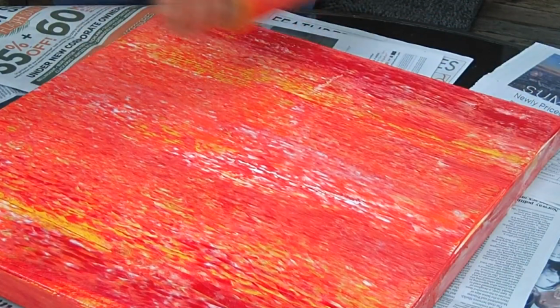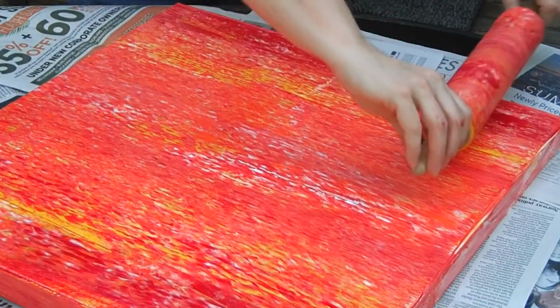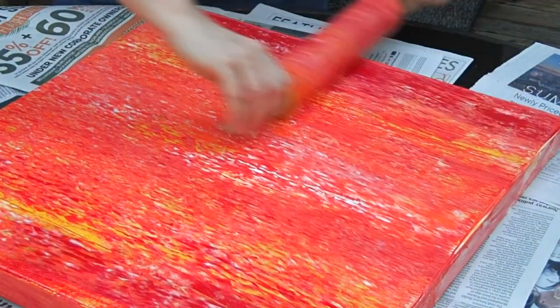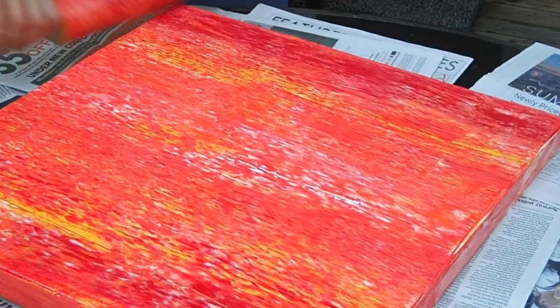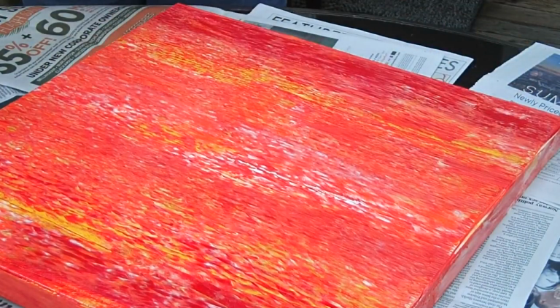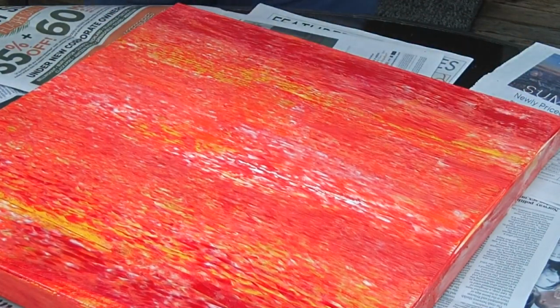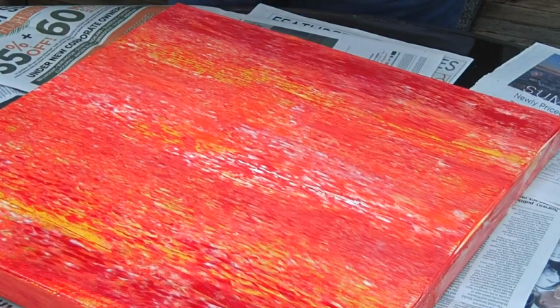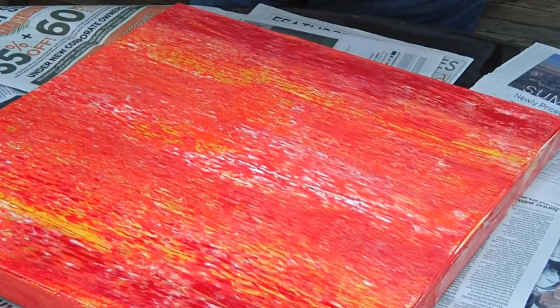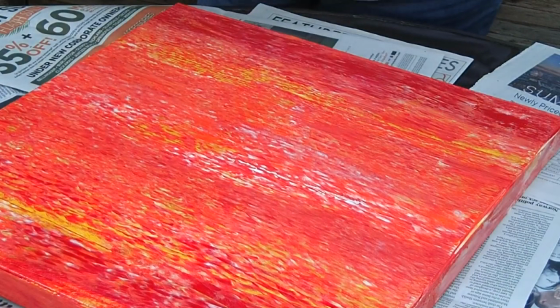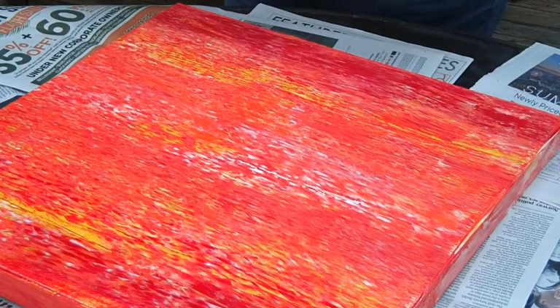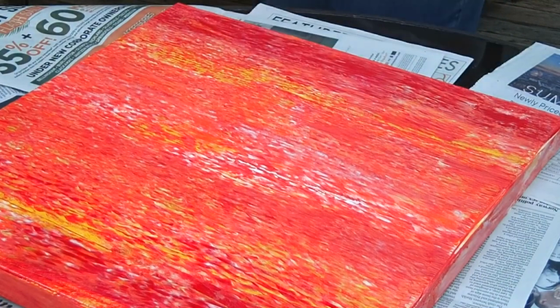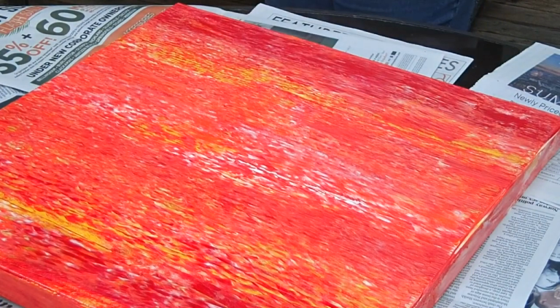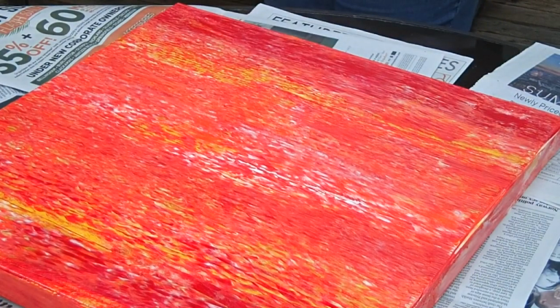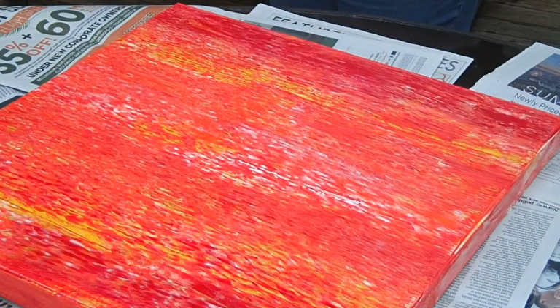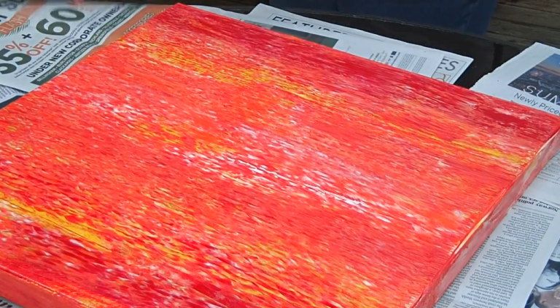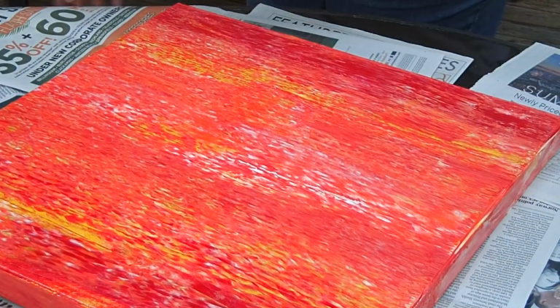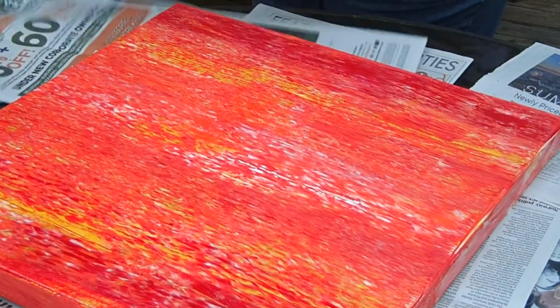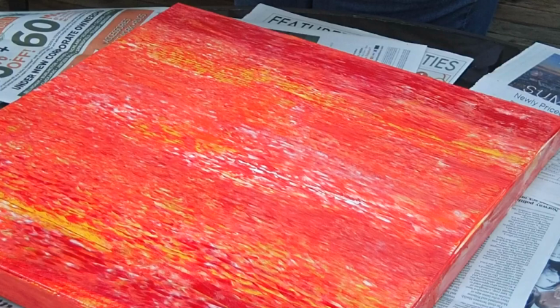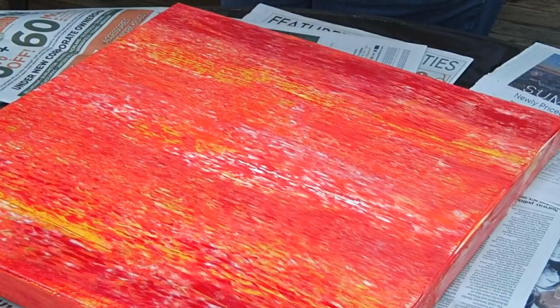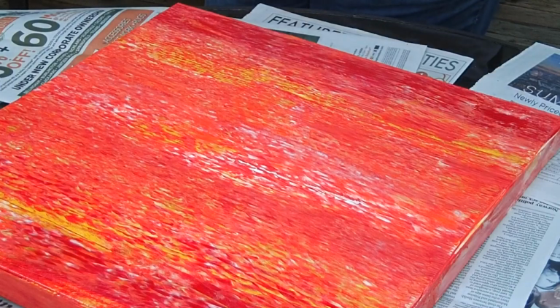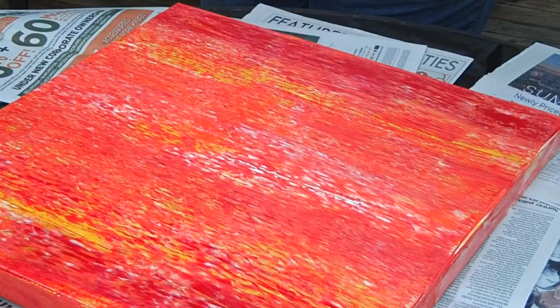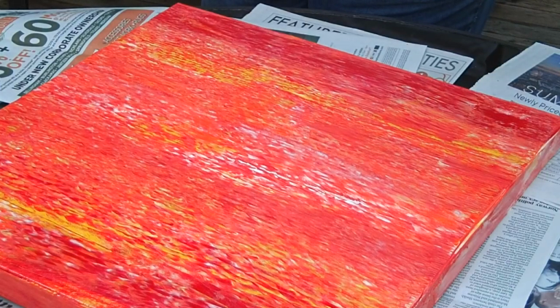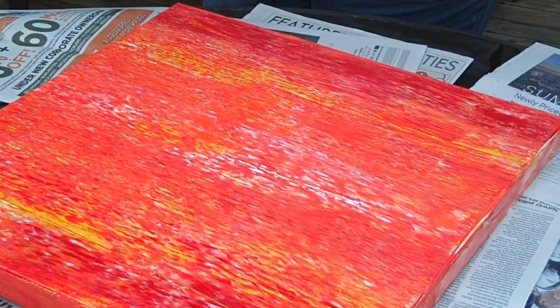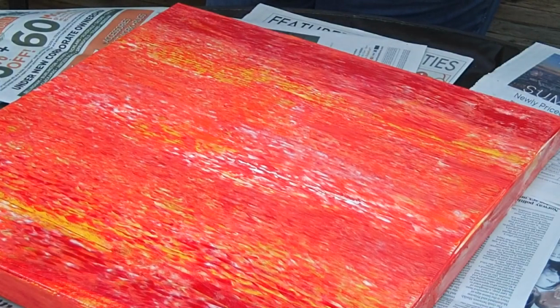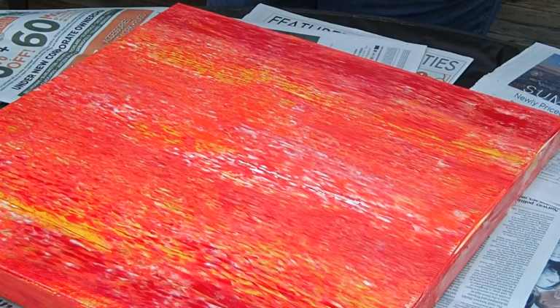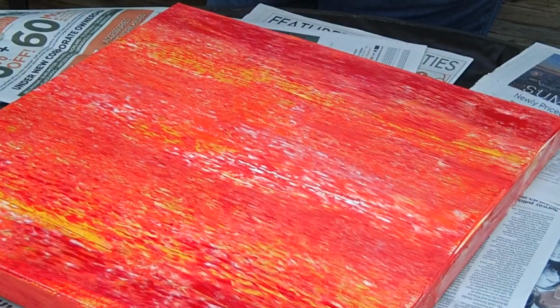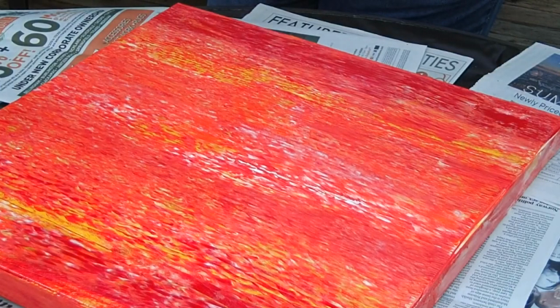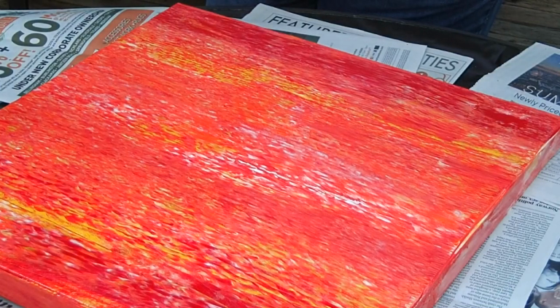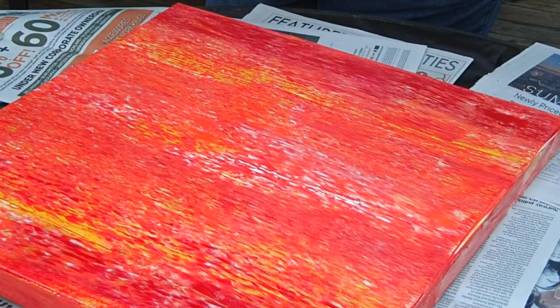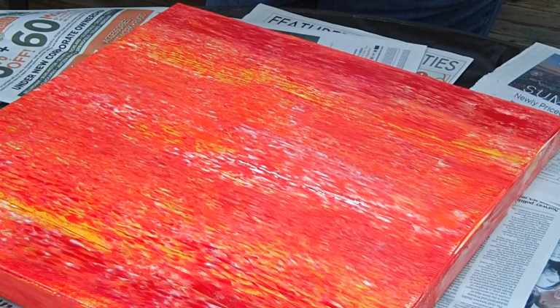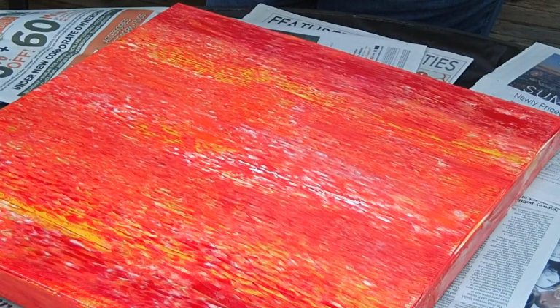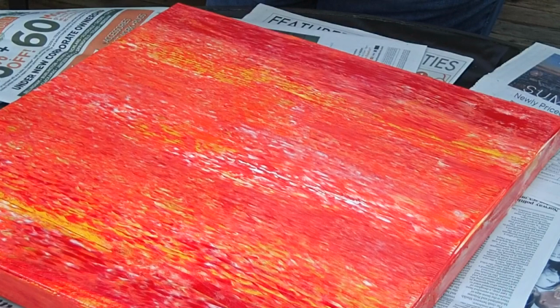And that's just one design. You can twirl it, you can do all kinds of different designs. This is something that I kind of like for this one, but I'm going to do a series of different colors. And doesn't the rolling pin look really pretty afterwards?